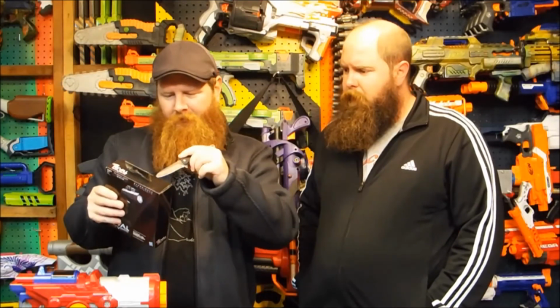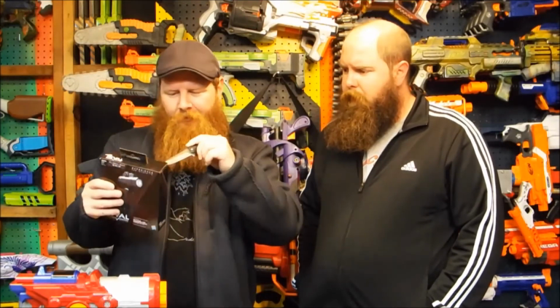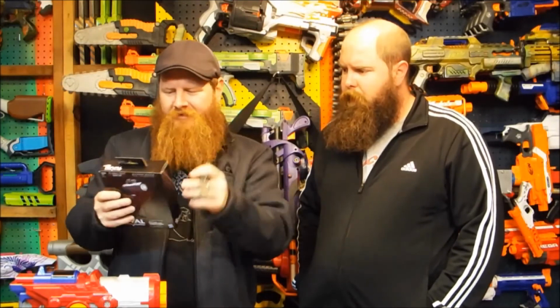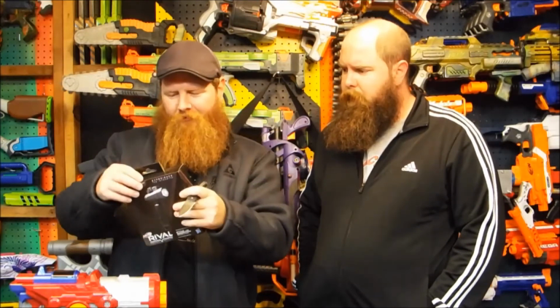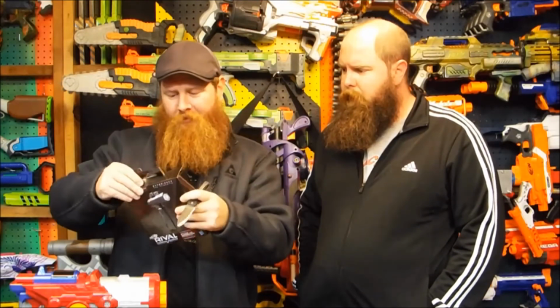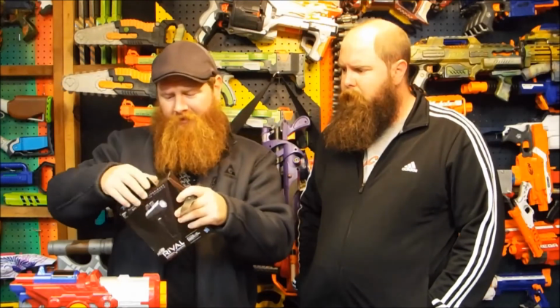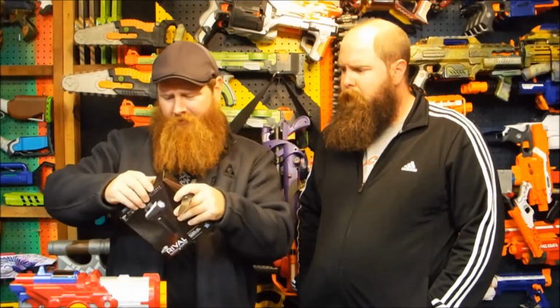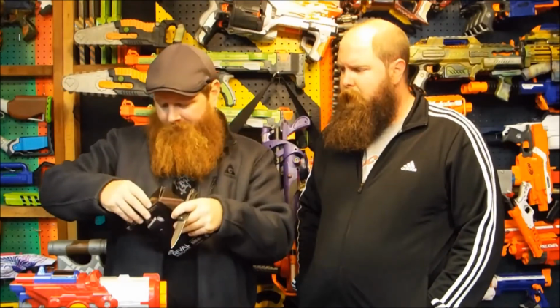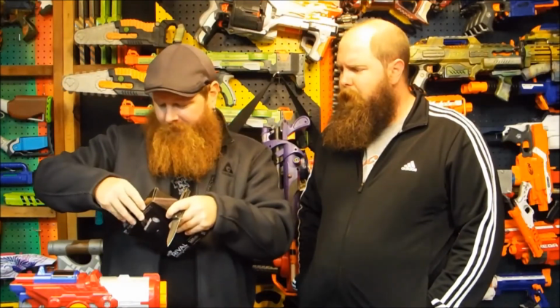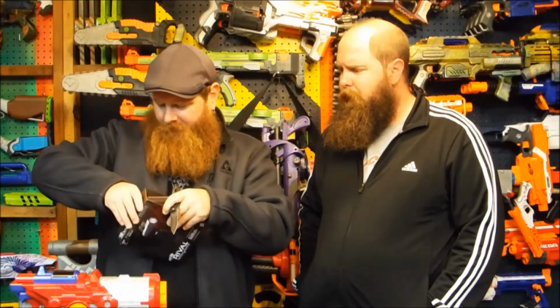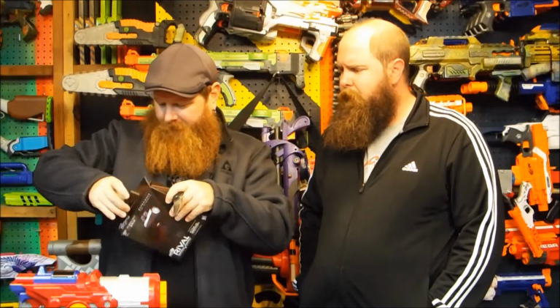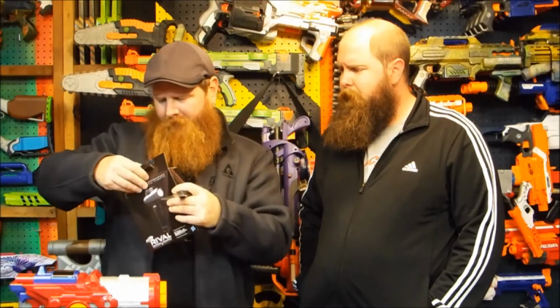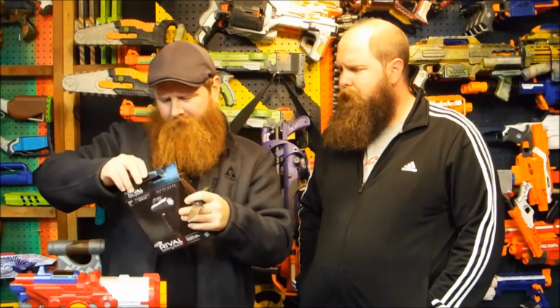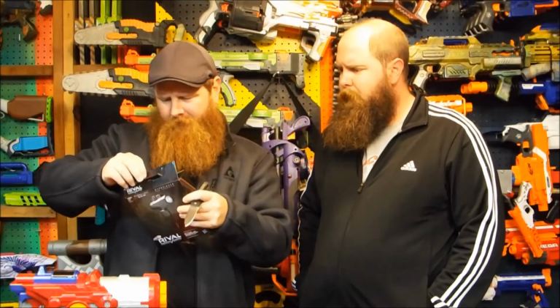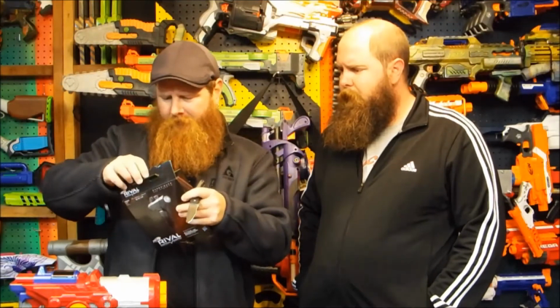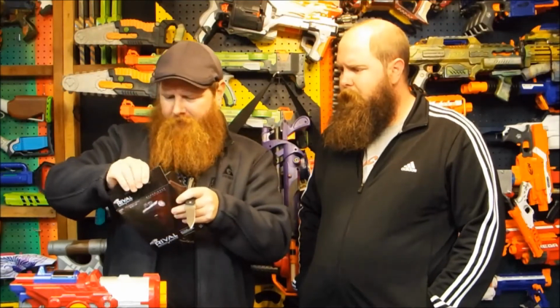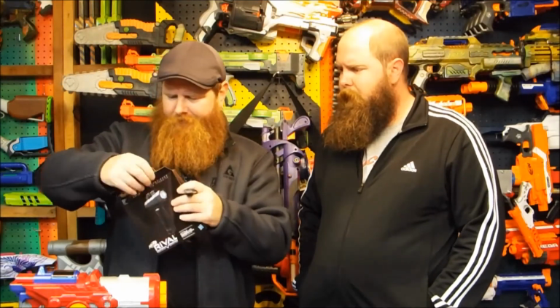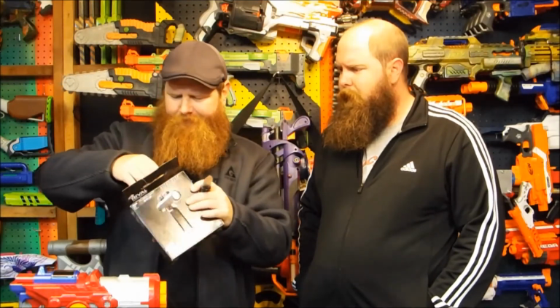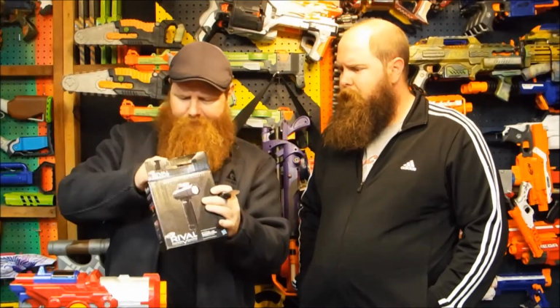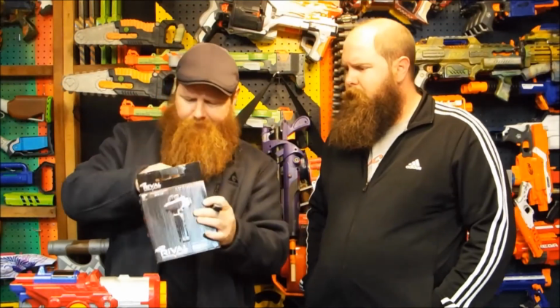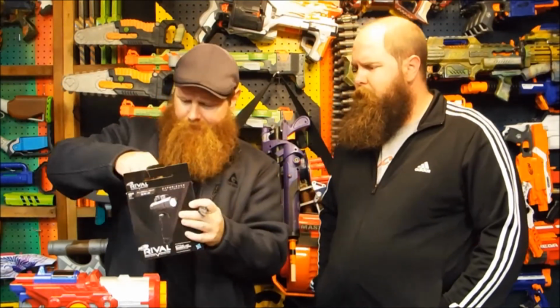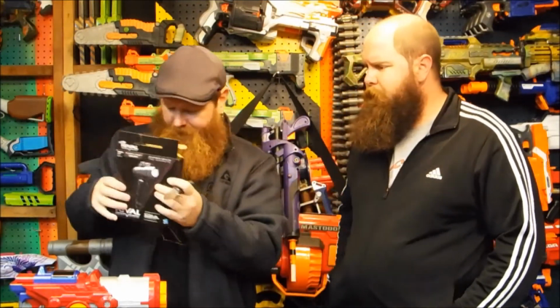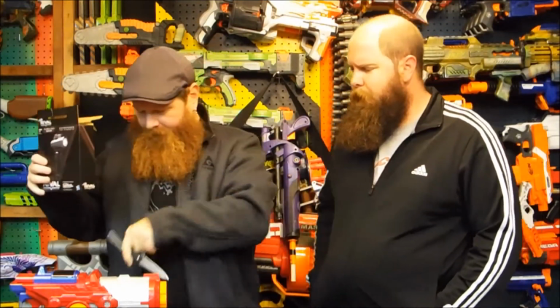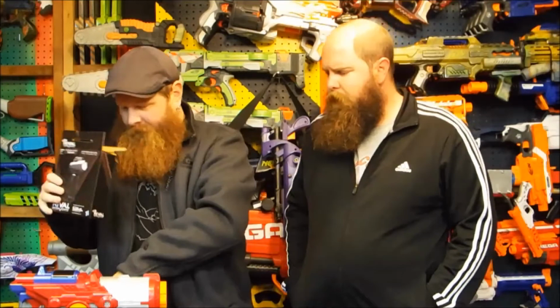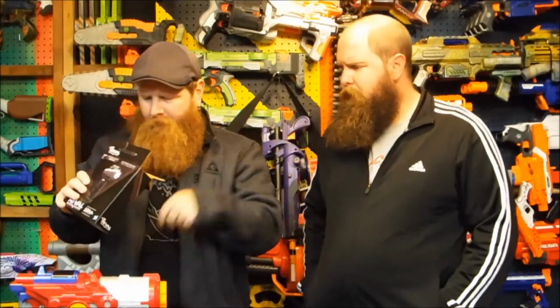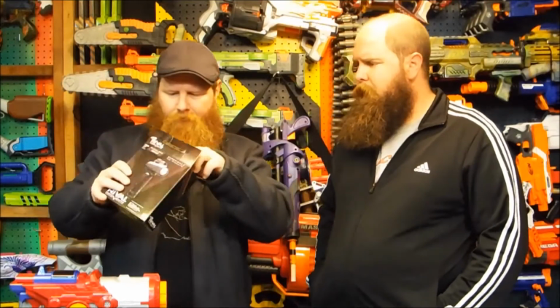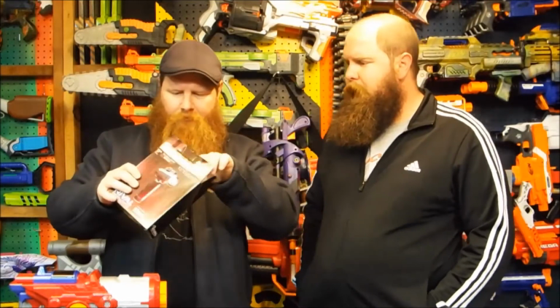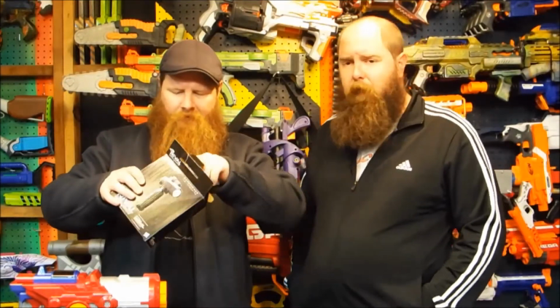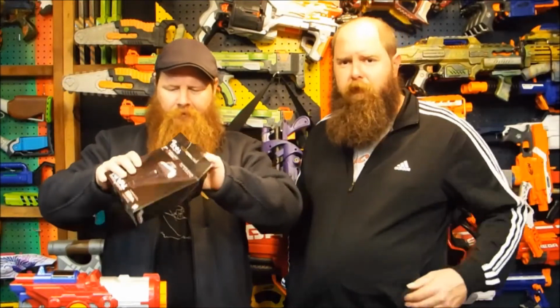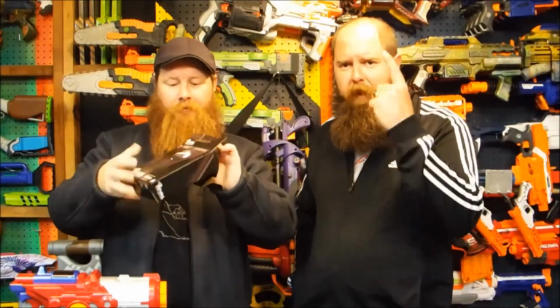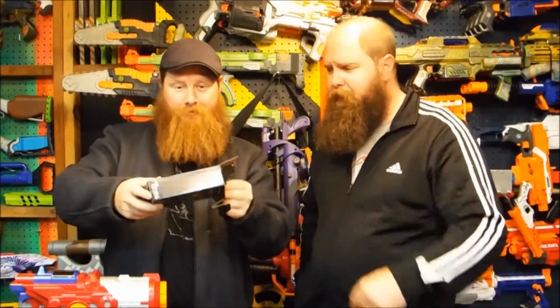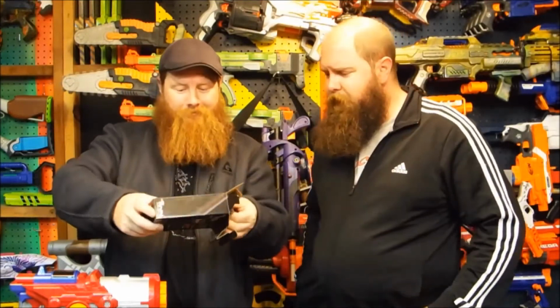So if you just want a flashlight and not a foregrip, you can do that too. Foam Brewer sets the knife down for safety.